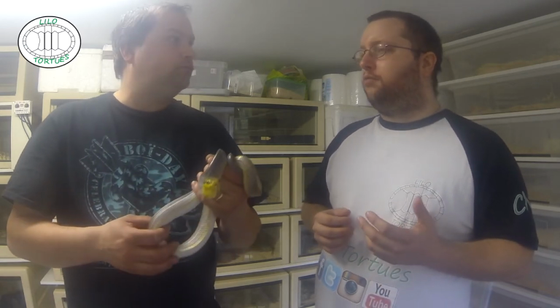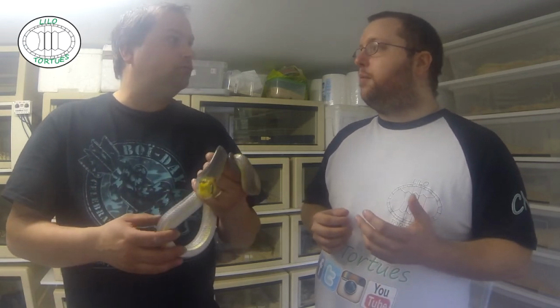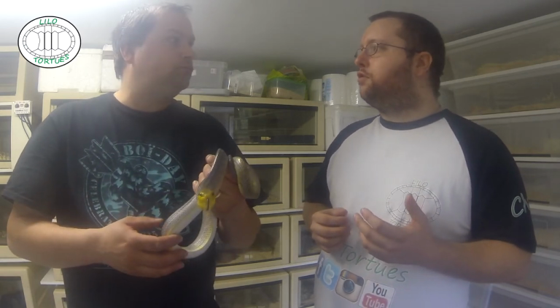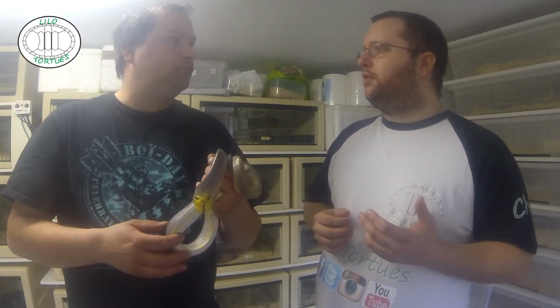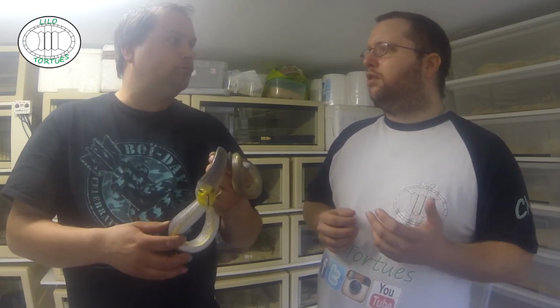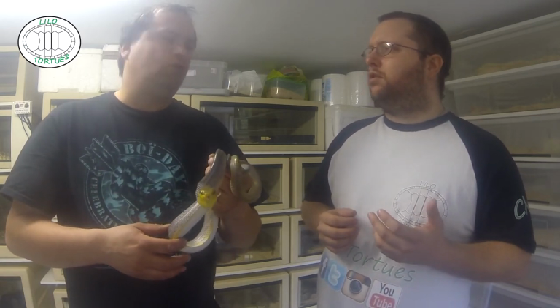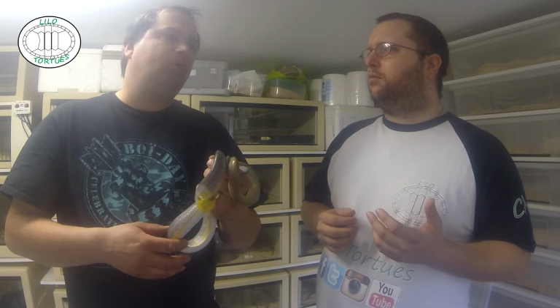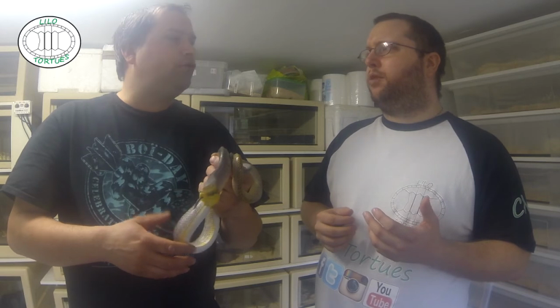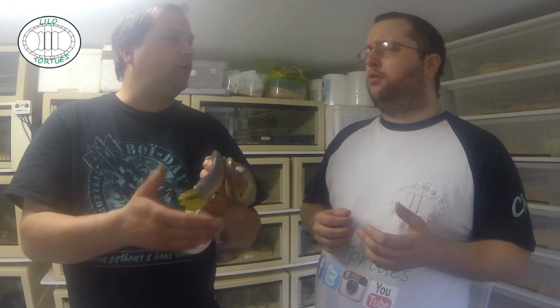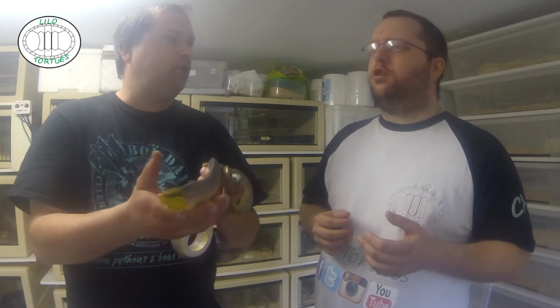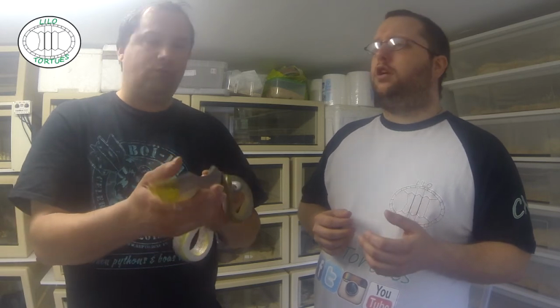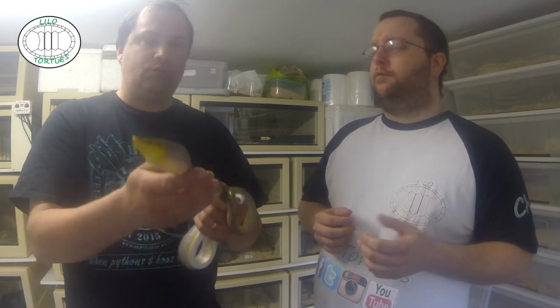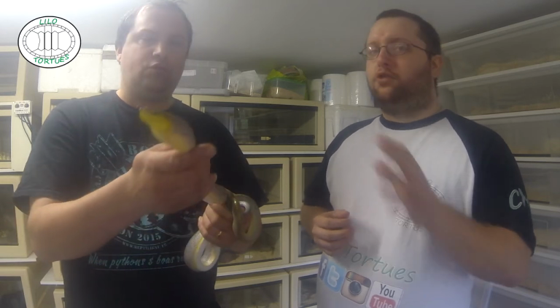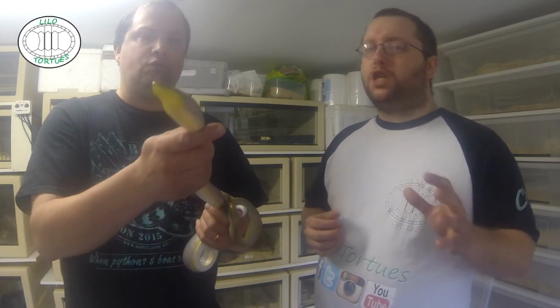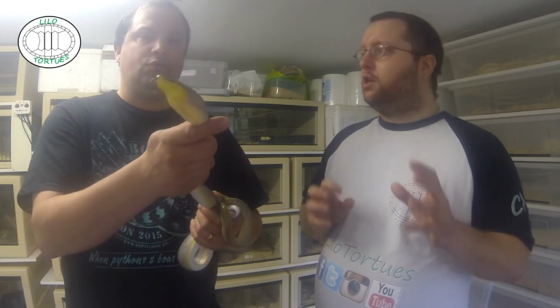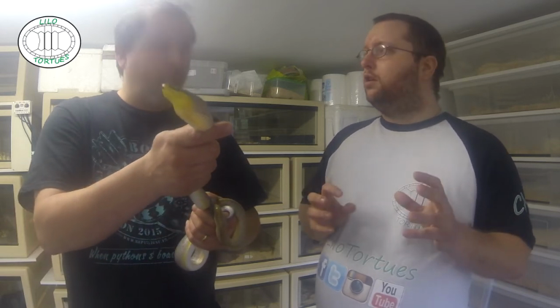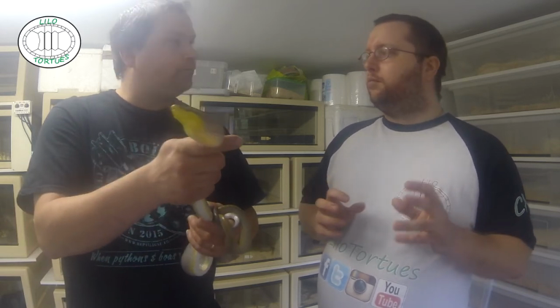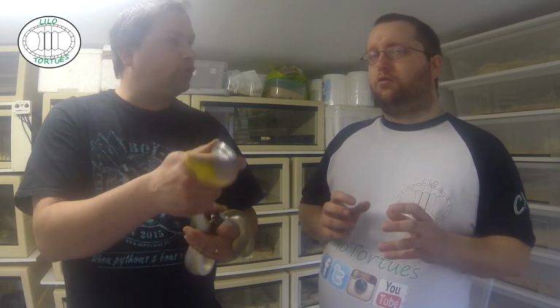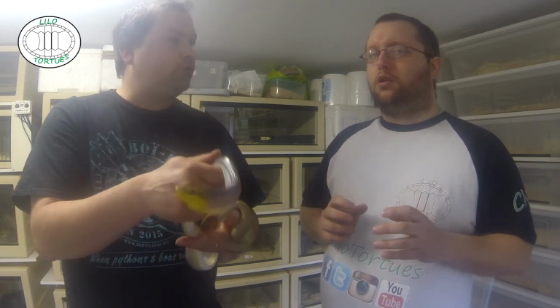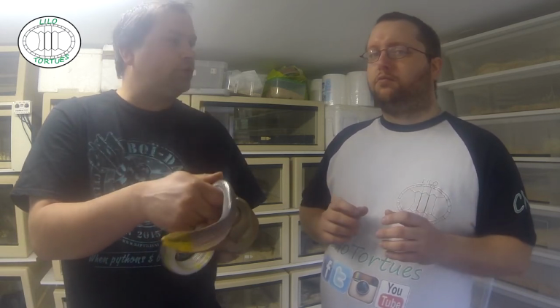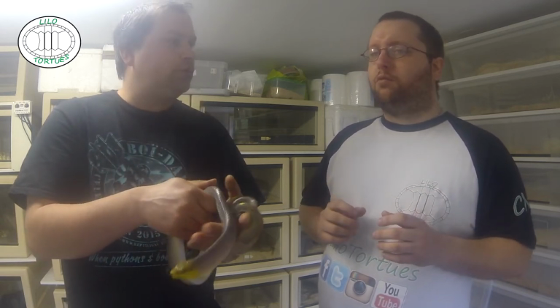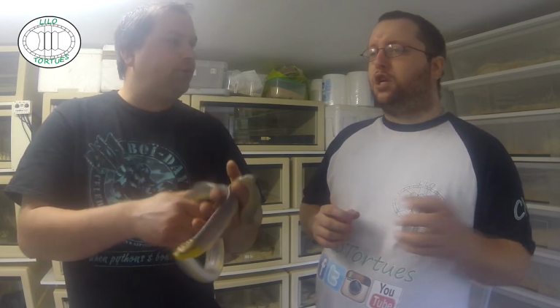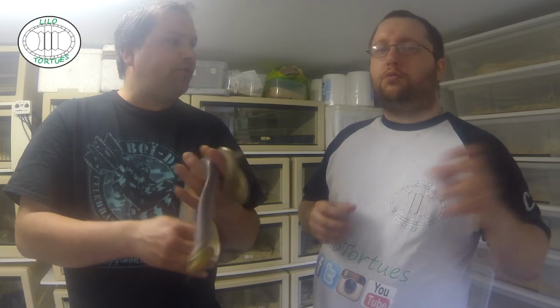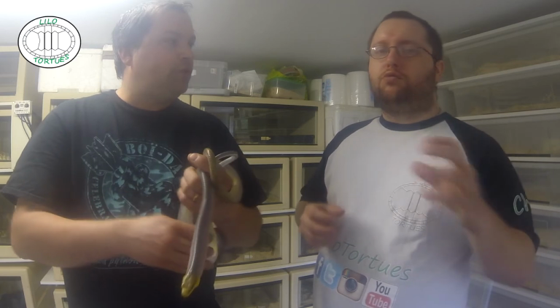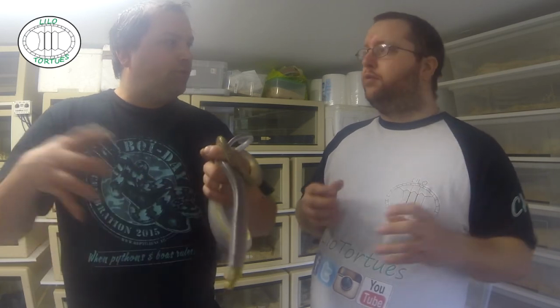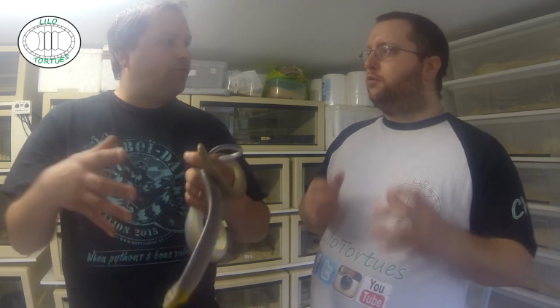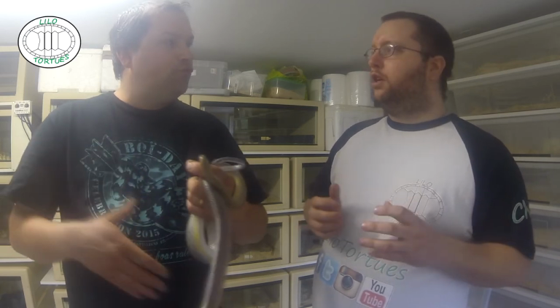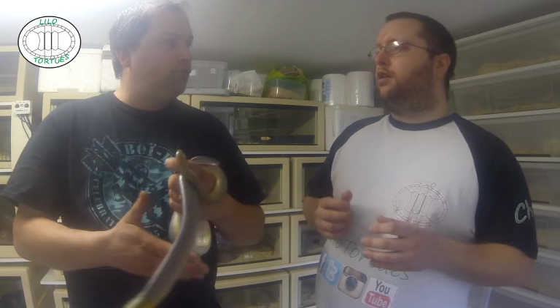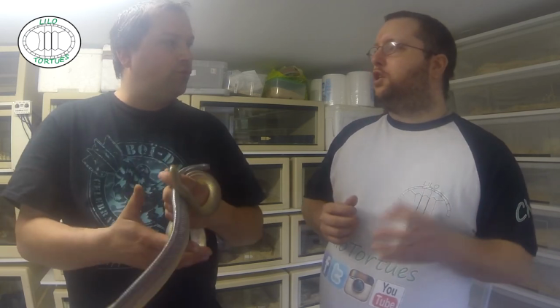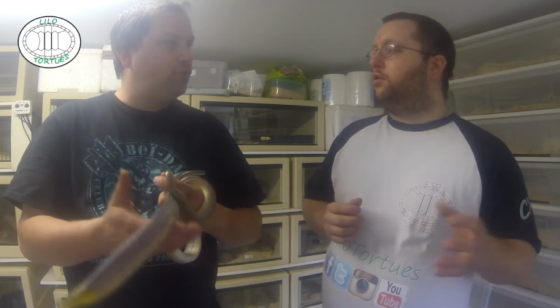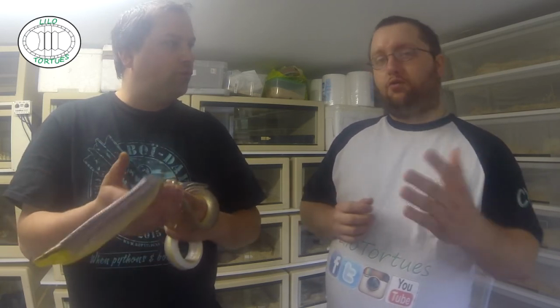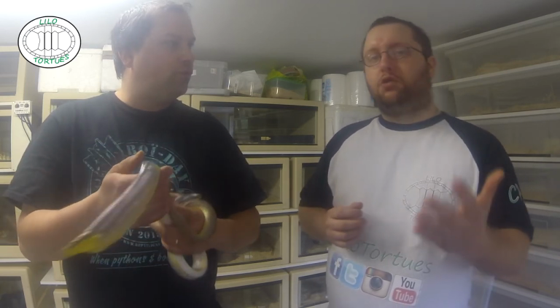Voir même un peu plus, un 120 de hauteur. Ouais, 1m de hauteur. Pas mal de branchages aussi, surtout des branchages, des bambous, bien feuillus. Des cachettes, un point chaud aussi.